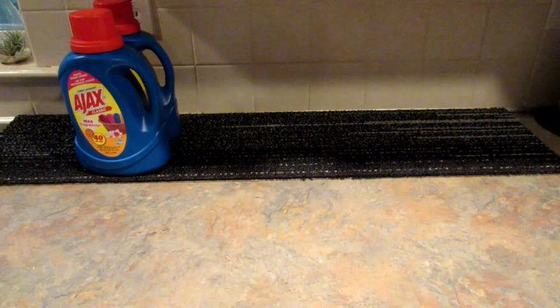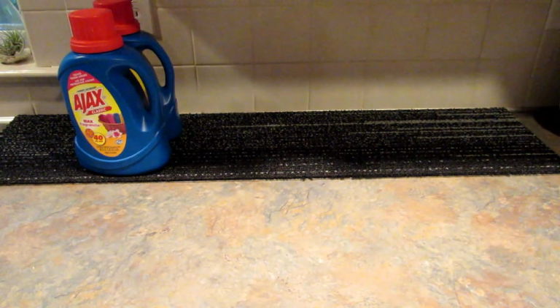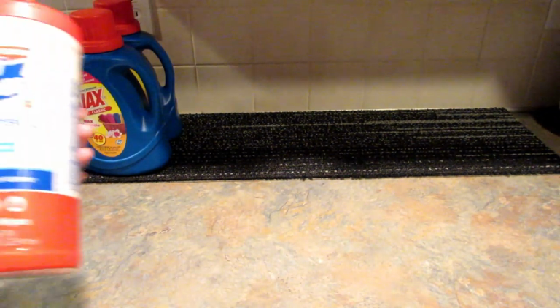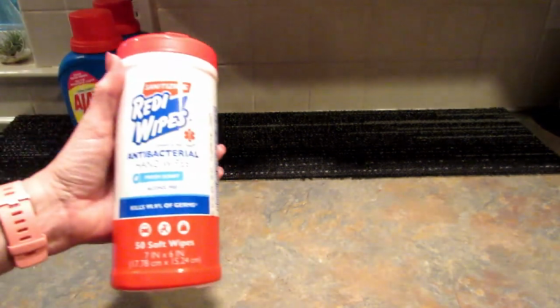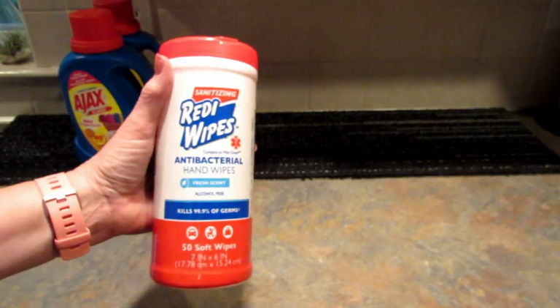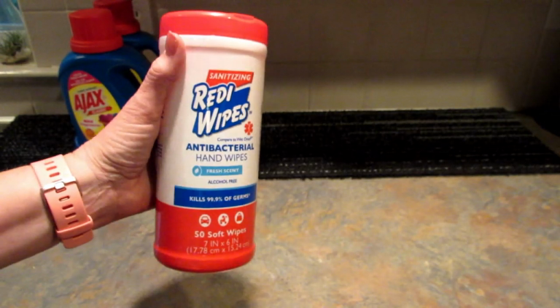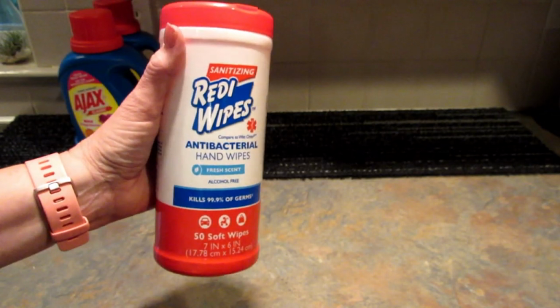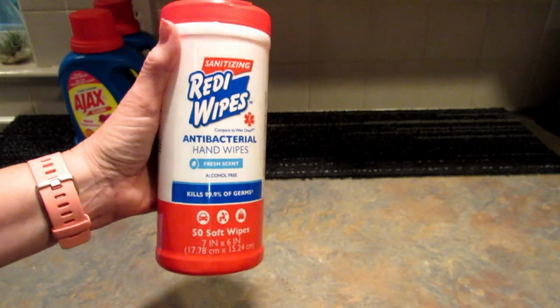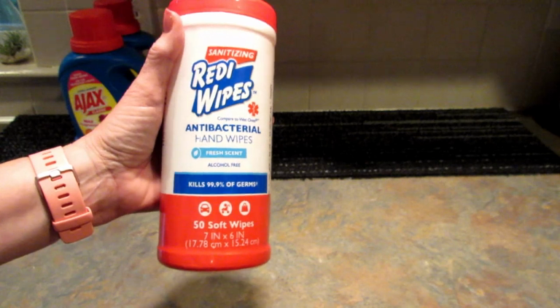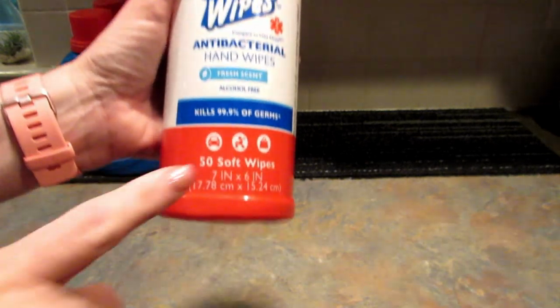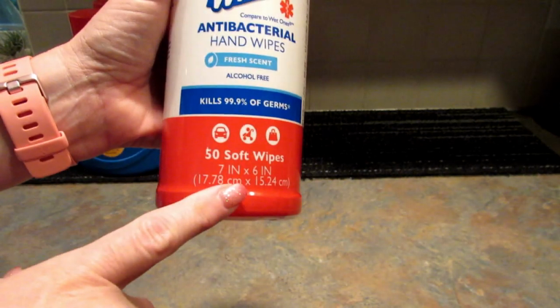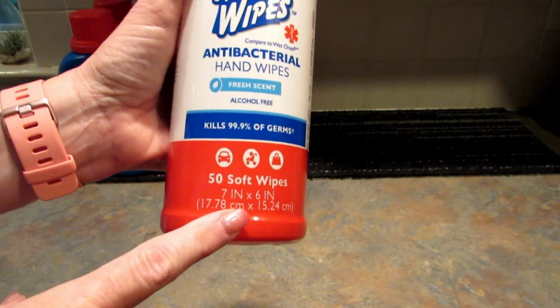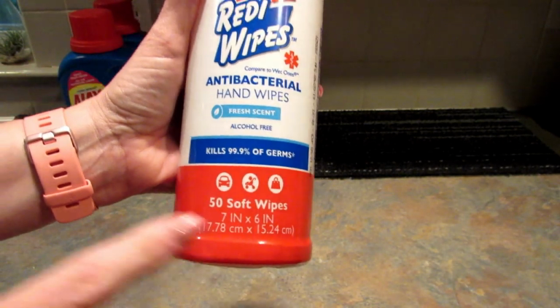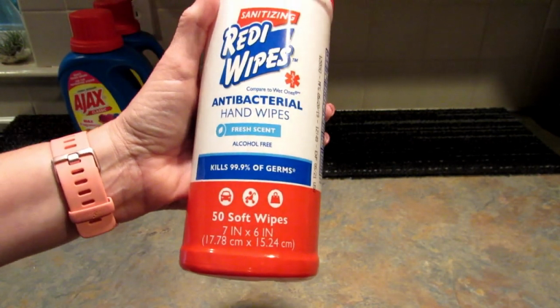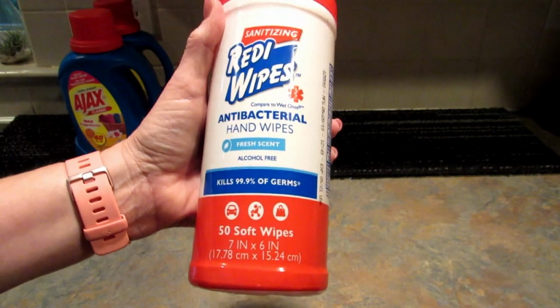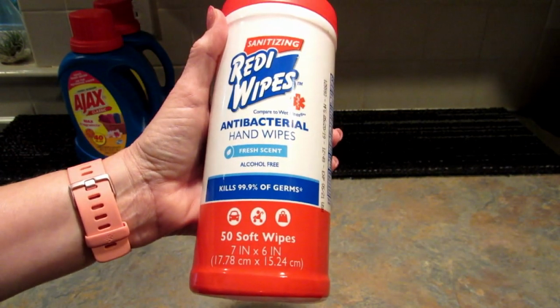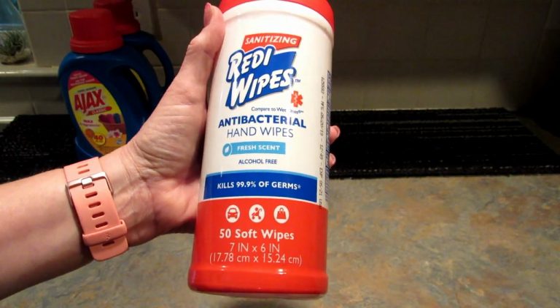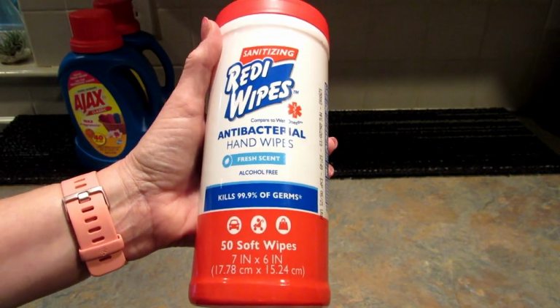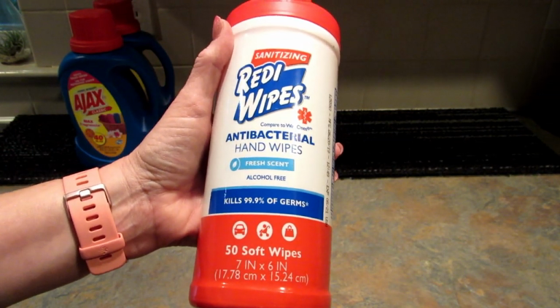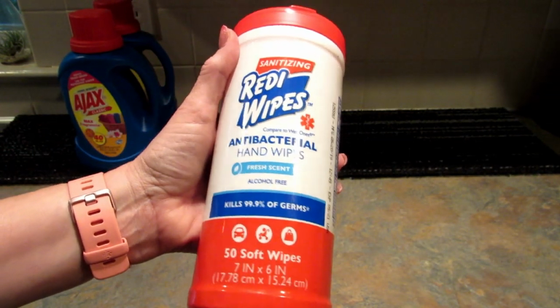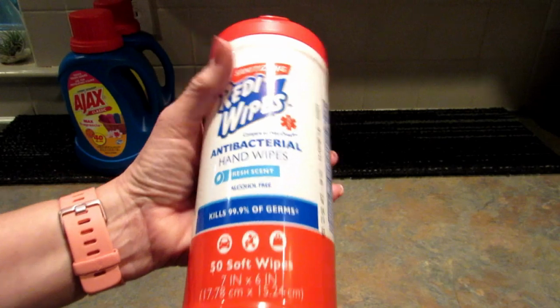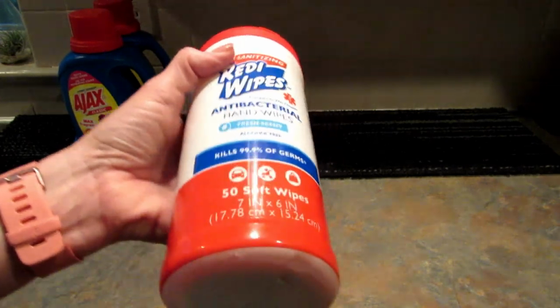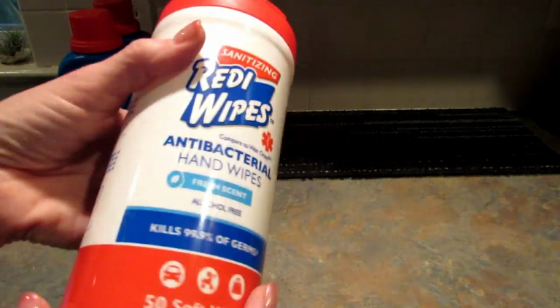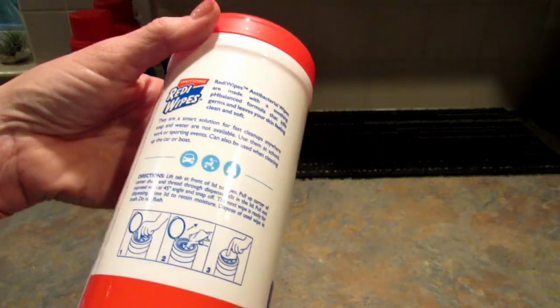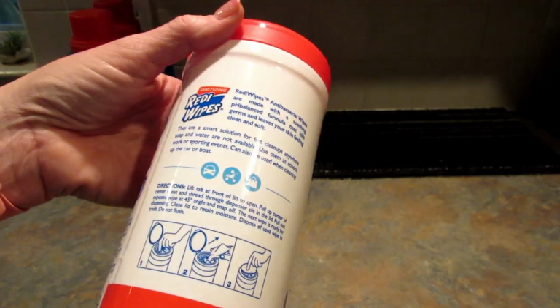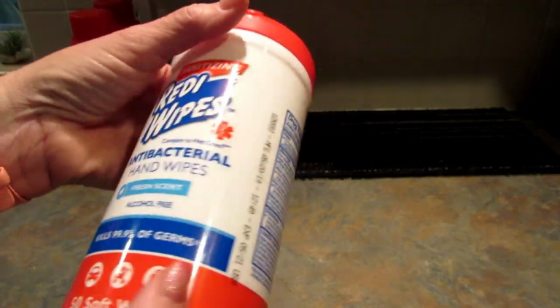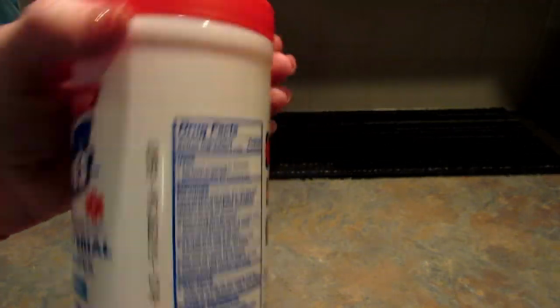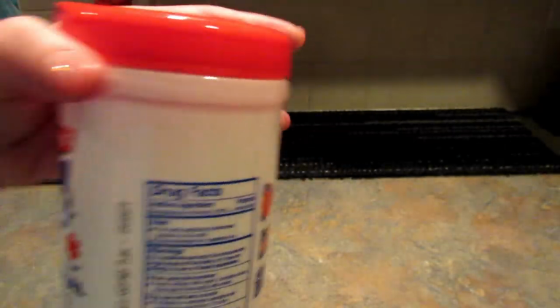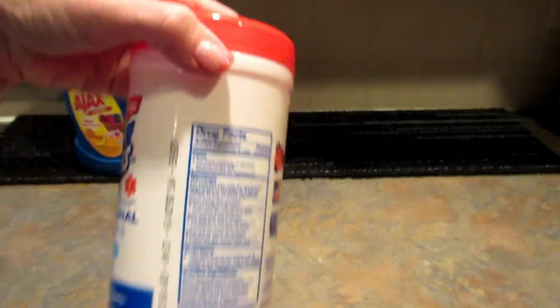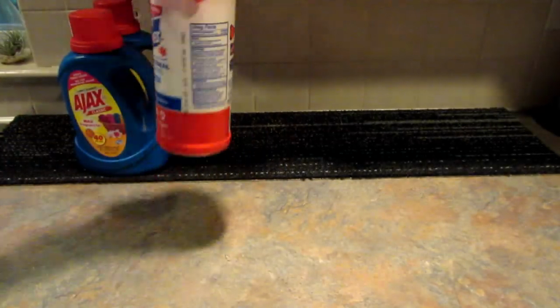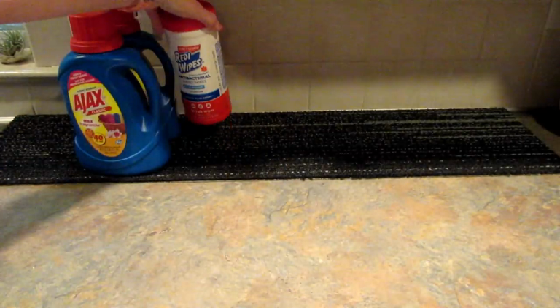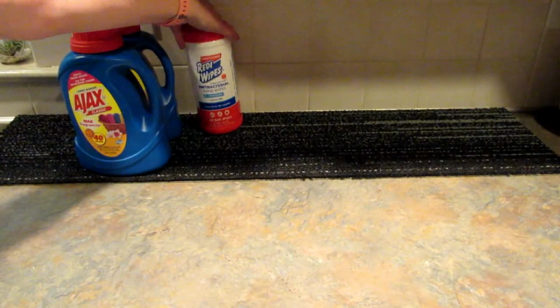I found these sanitizing ready wipes — 50 soft wipes. These are antibacterial hand wipes and they are alcohol free. I thought this was a really good deal so I grabbed three of these.